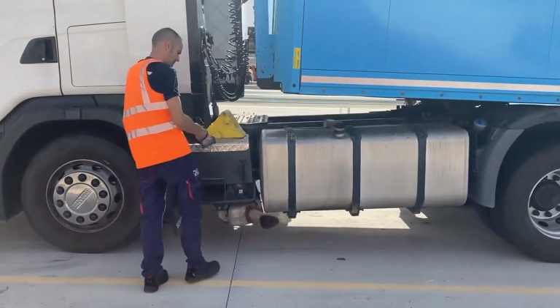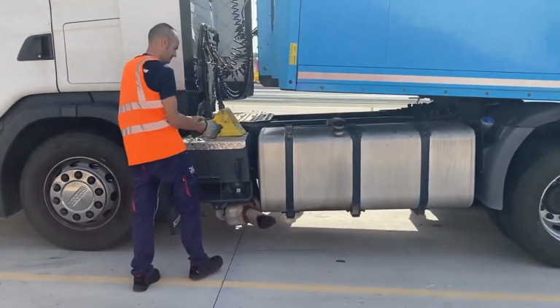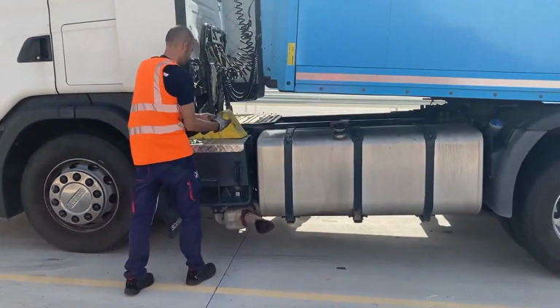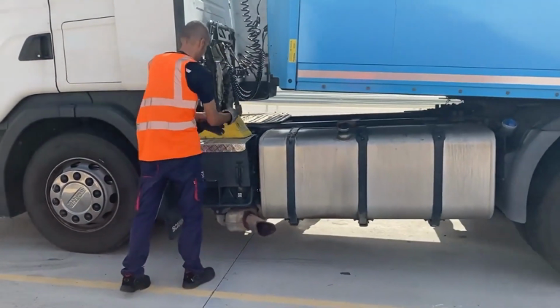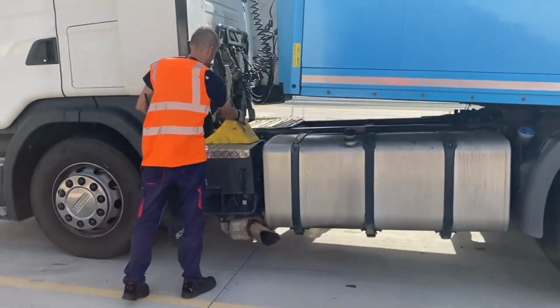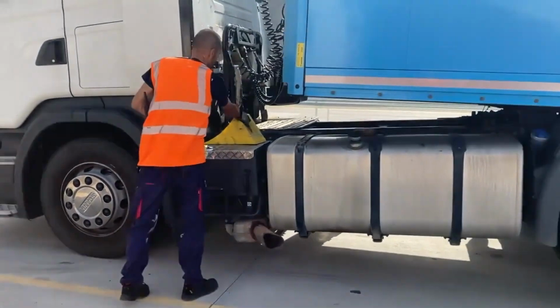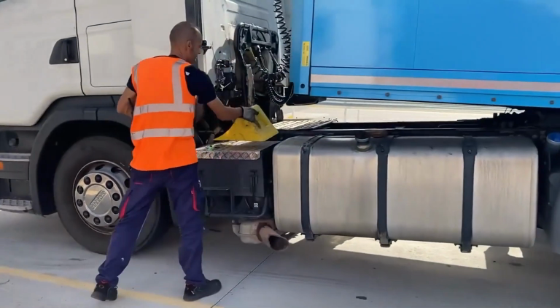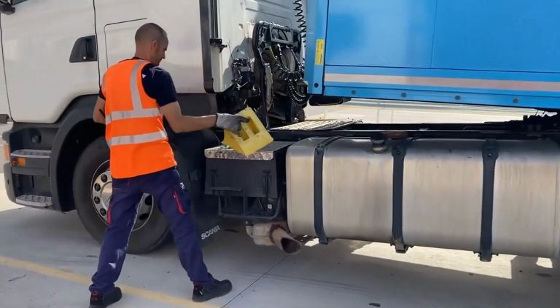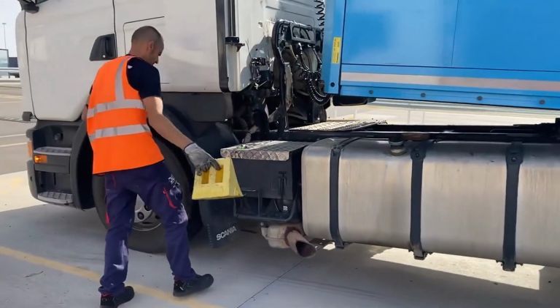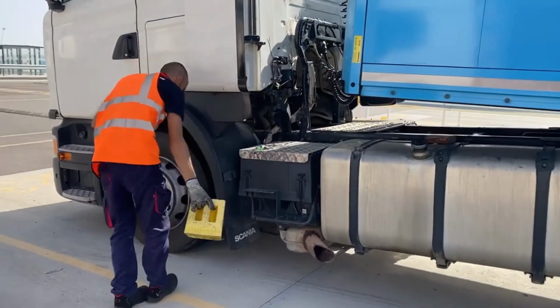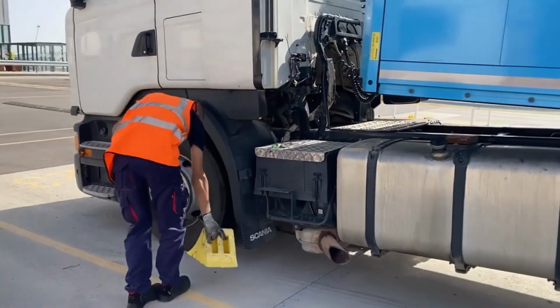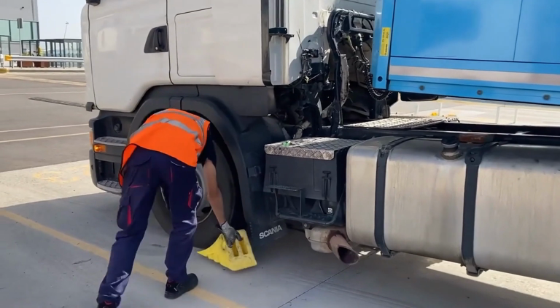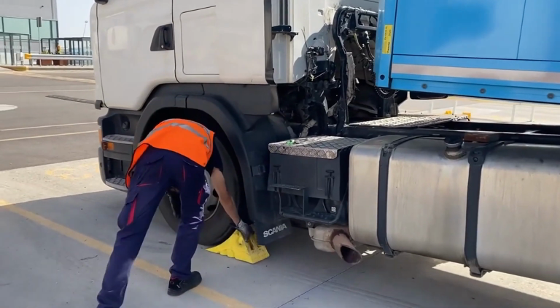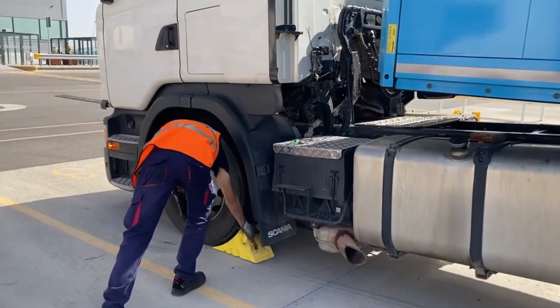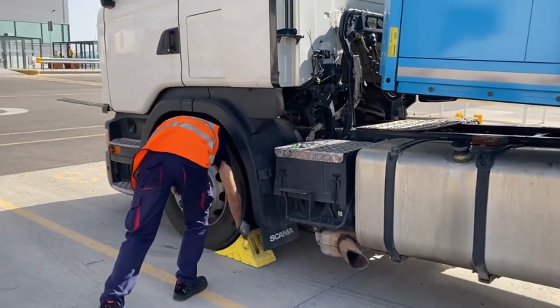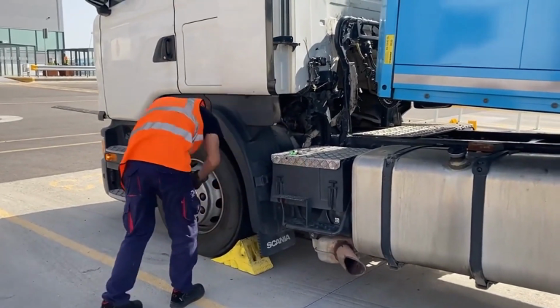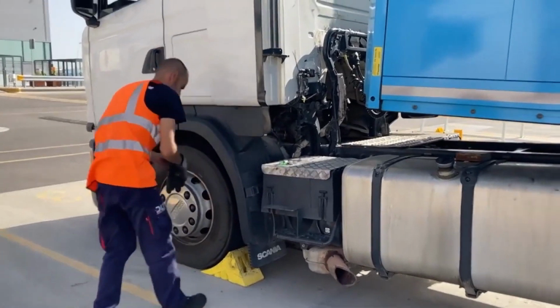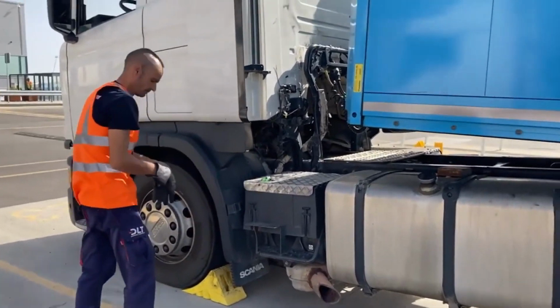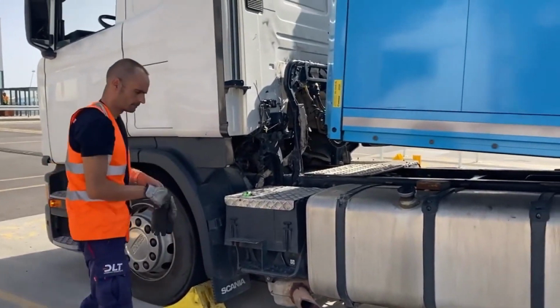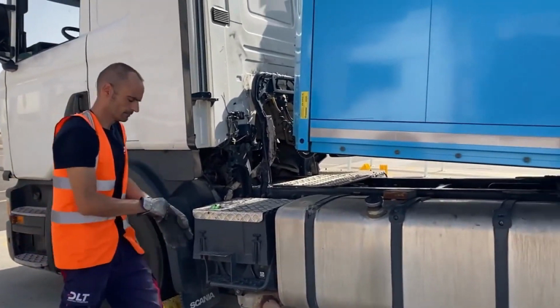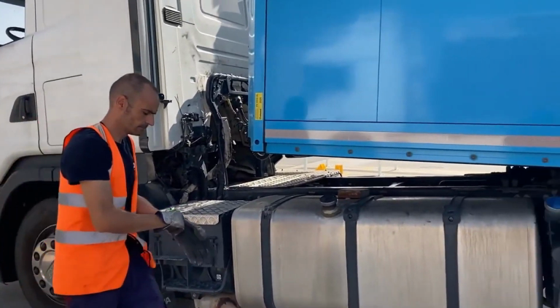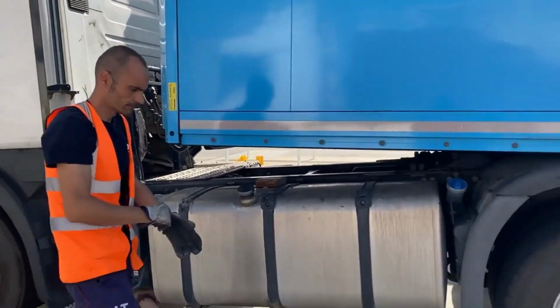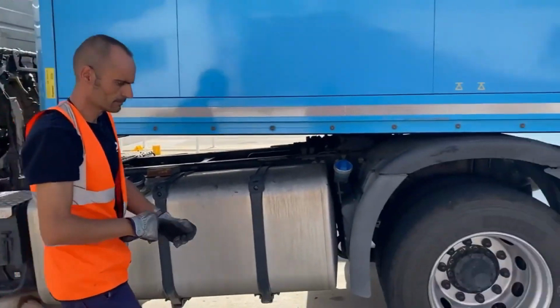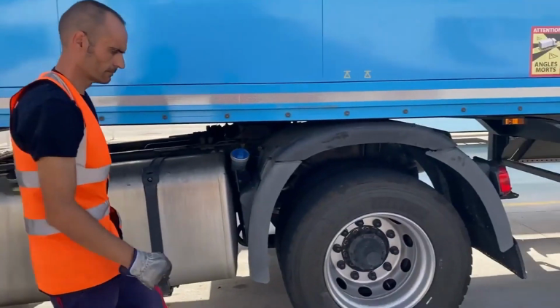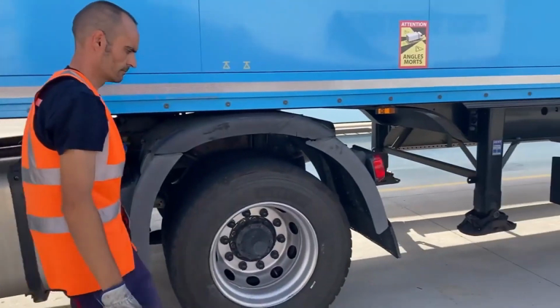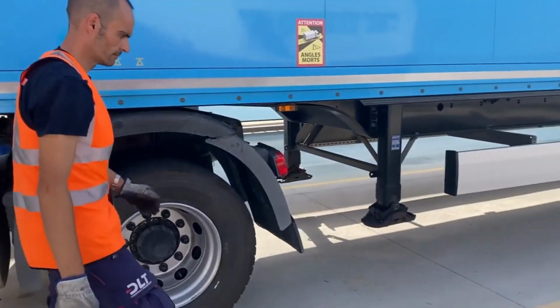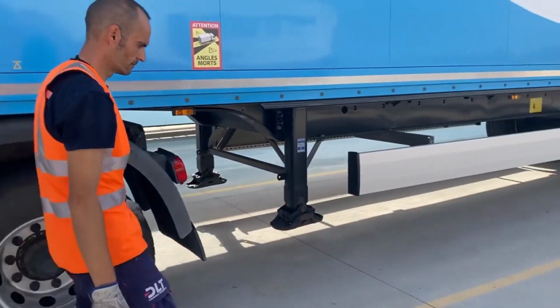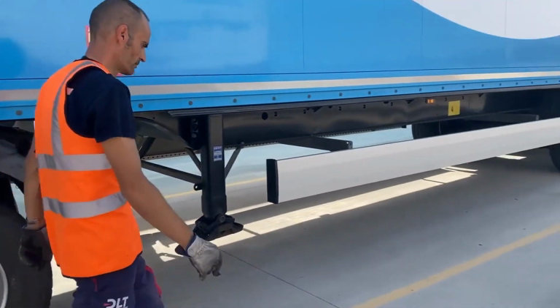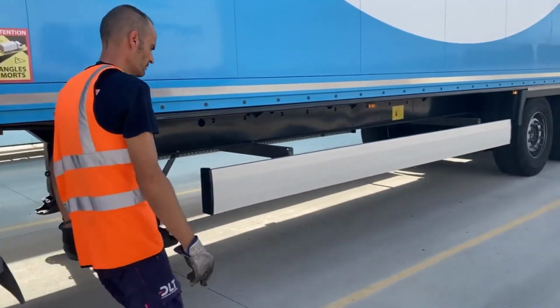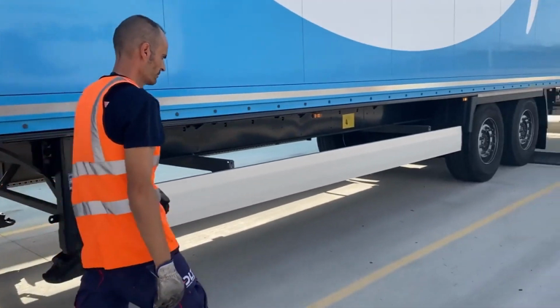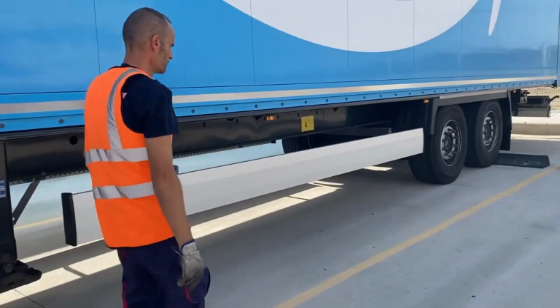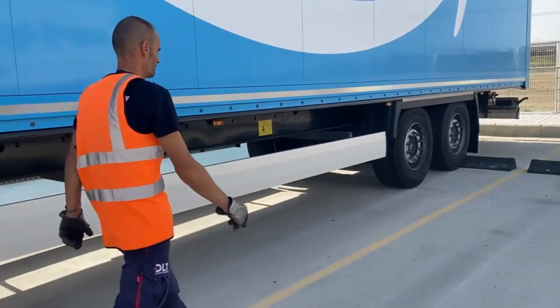Put a chalk behind the wheel to make sure it doesn't move anywhere — we just want to be safe here.